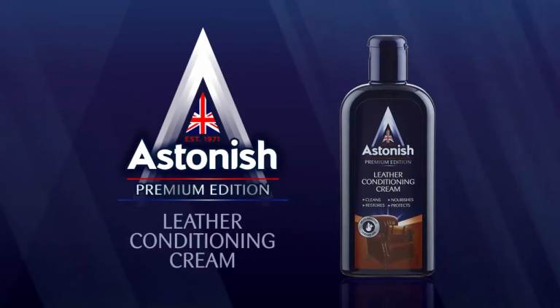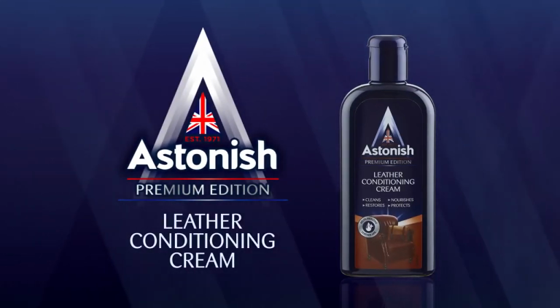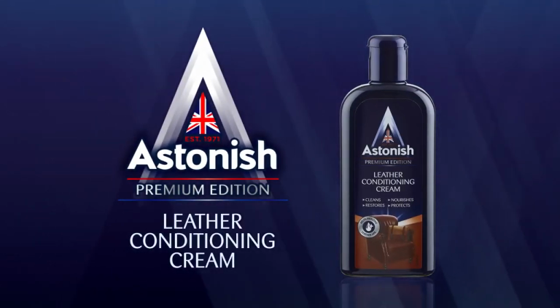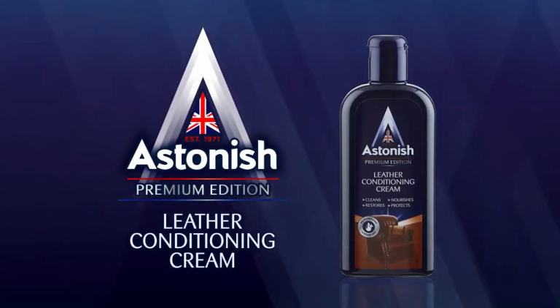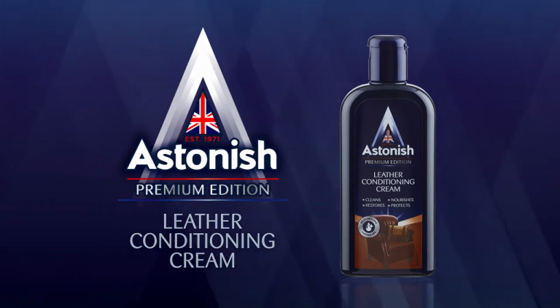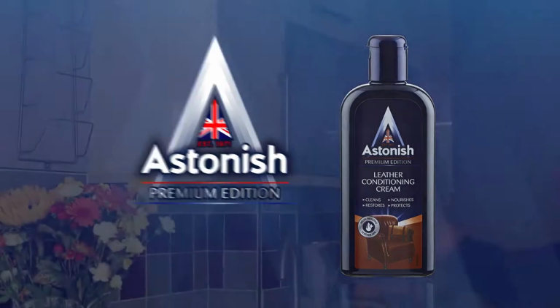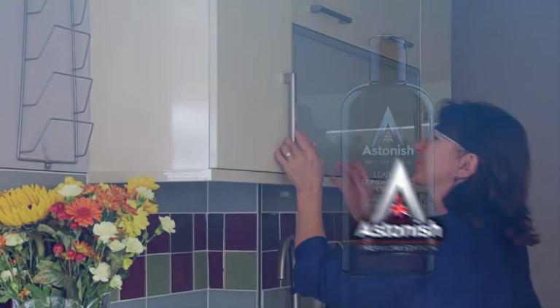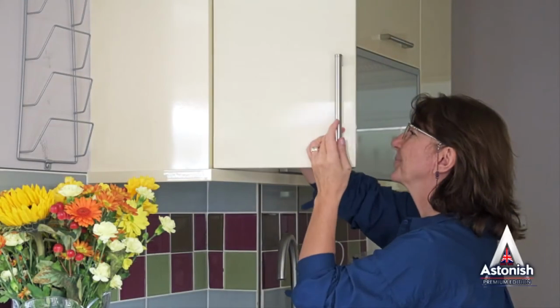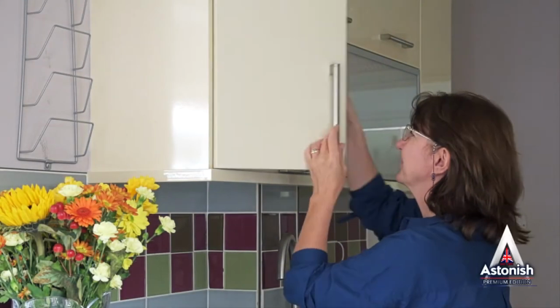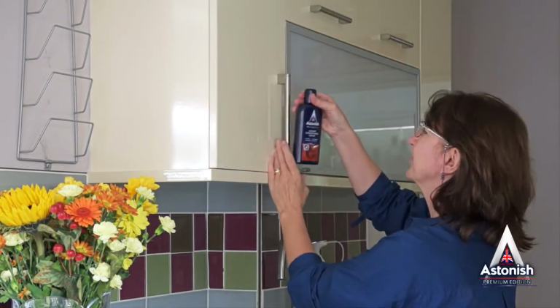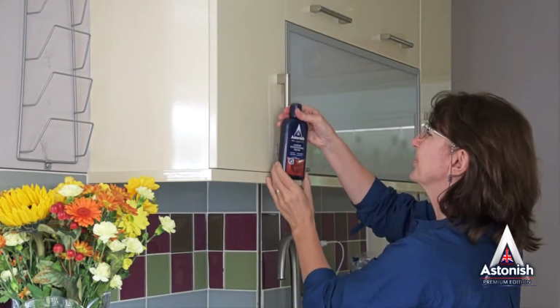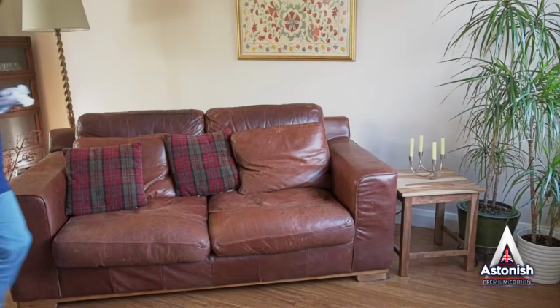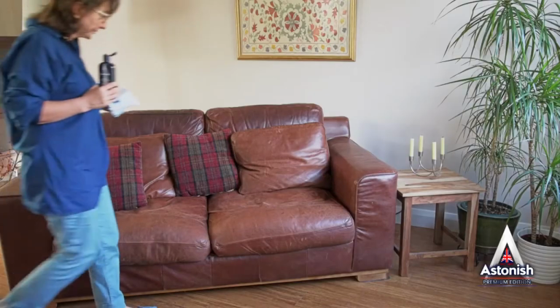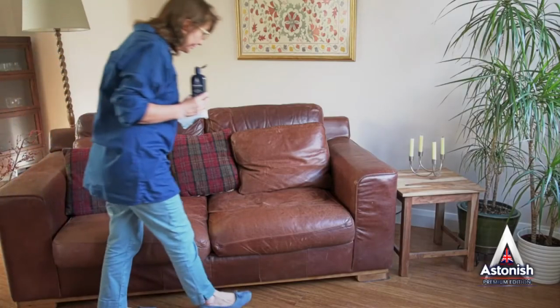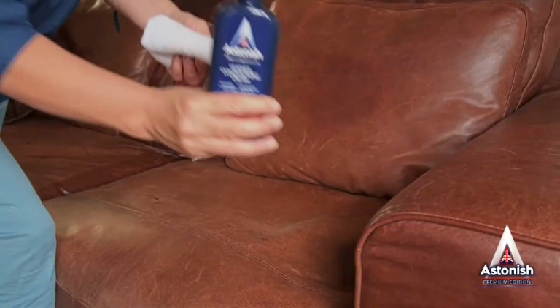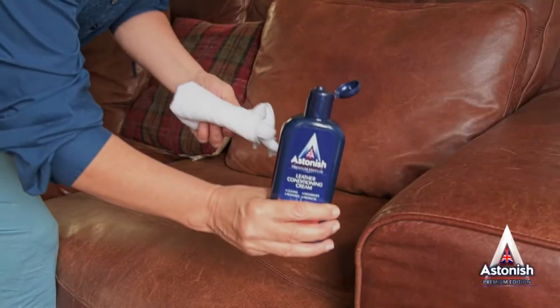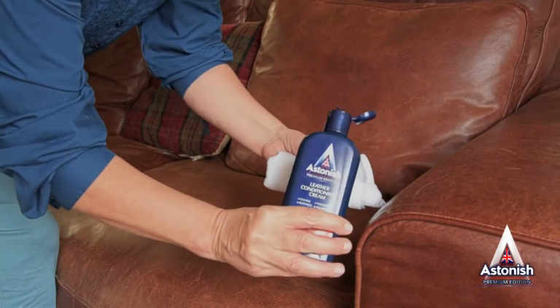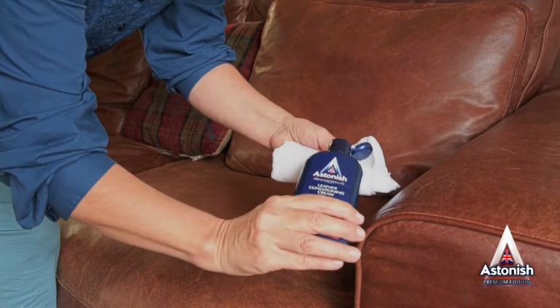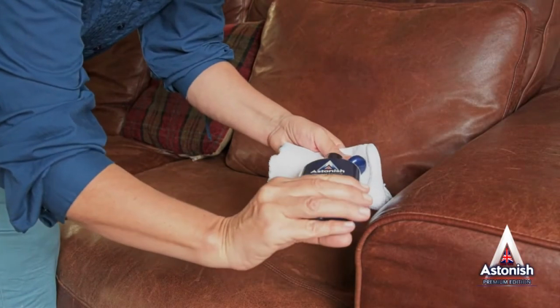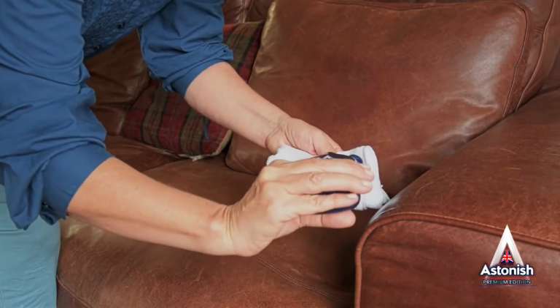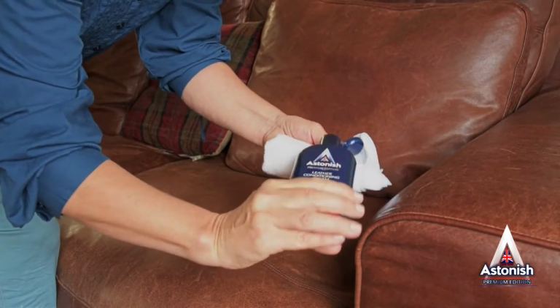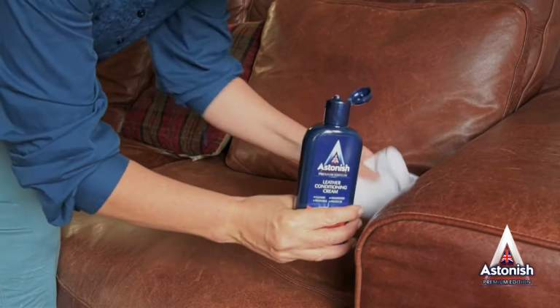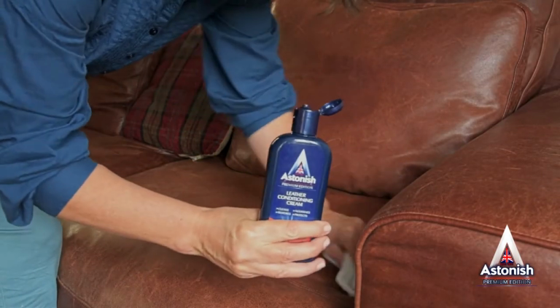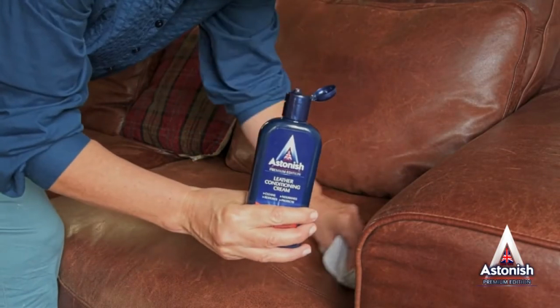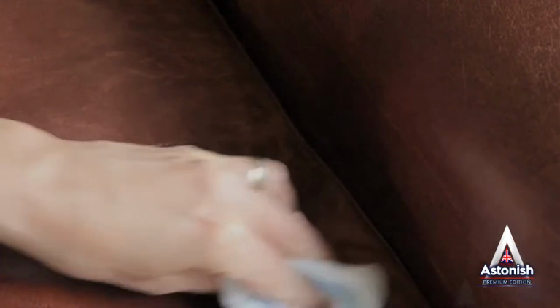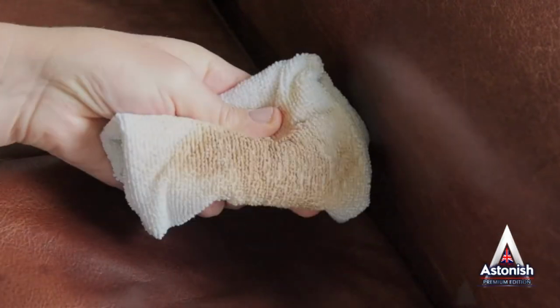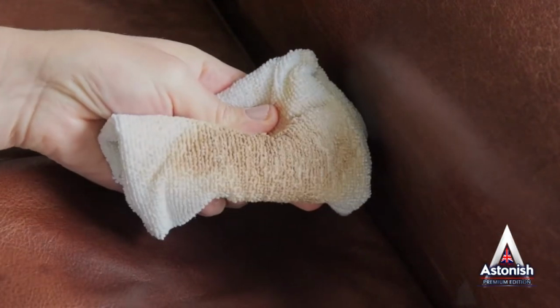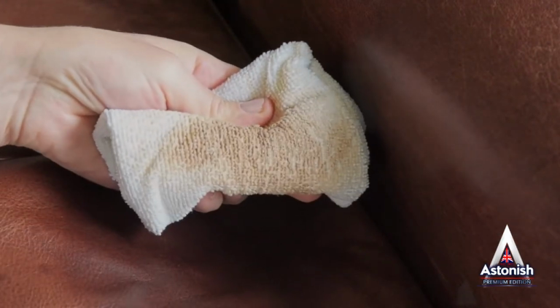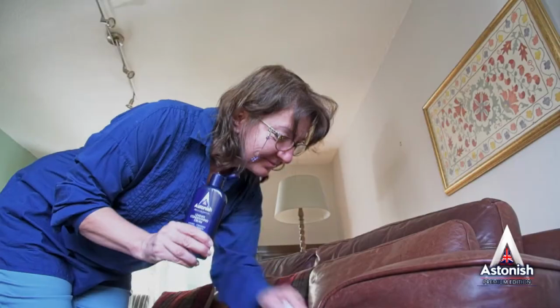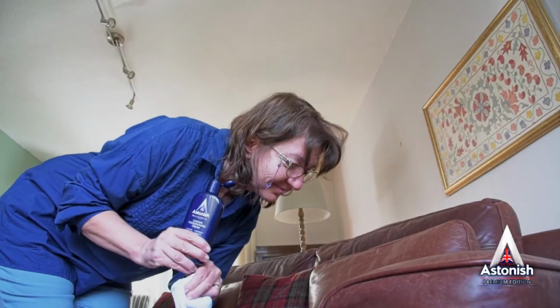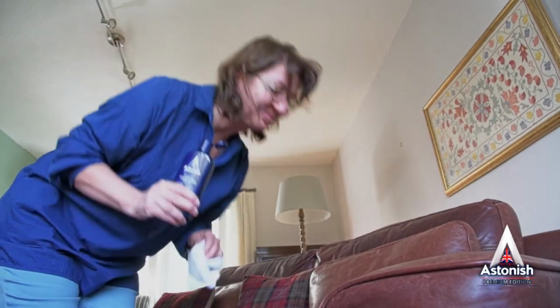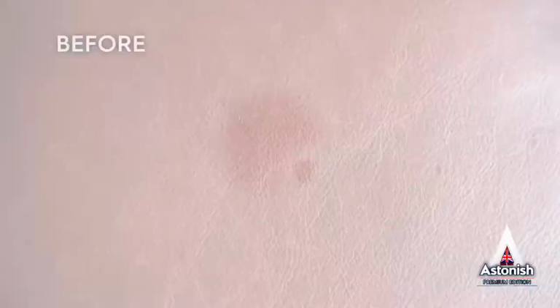When it comes to looking after leather, look no further than Astonish Leather Conditioning Cream. We've developed it to specifically clean, nourish, restore and protect your leather, adding a protective layer, keeping those much-loved items in tip-top condition.